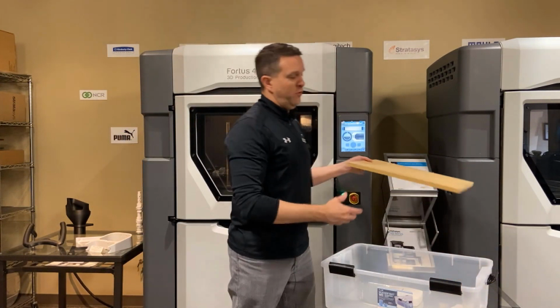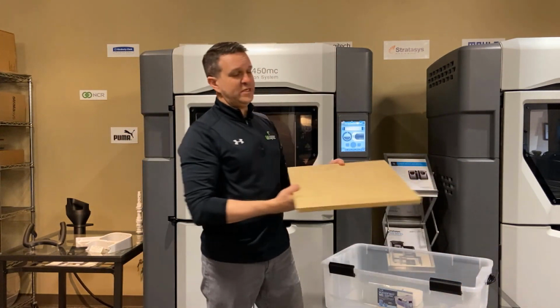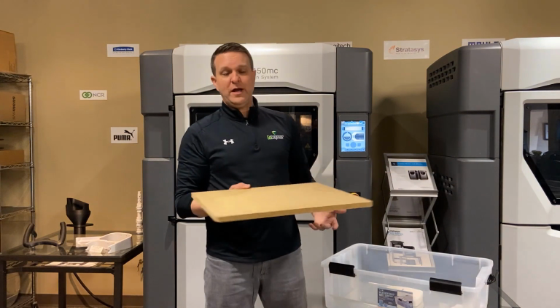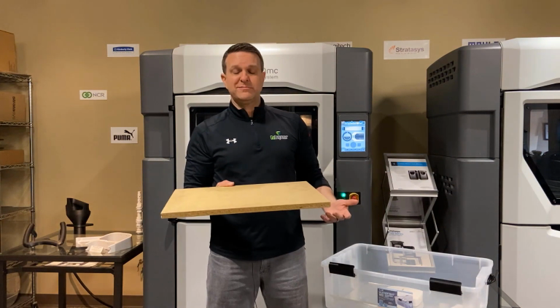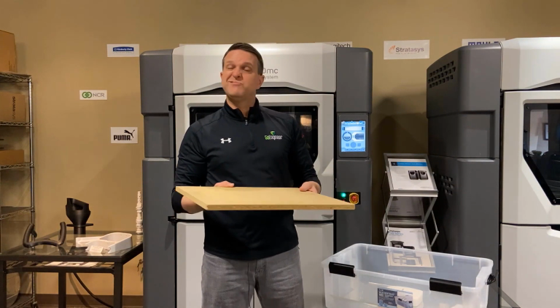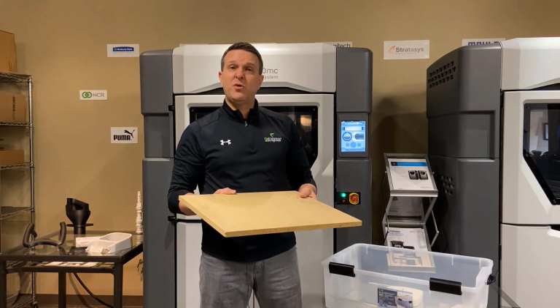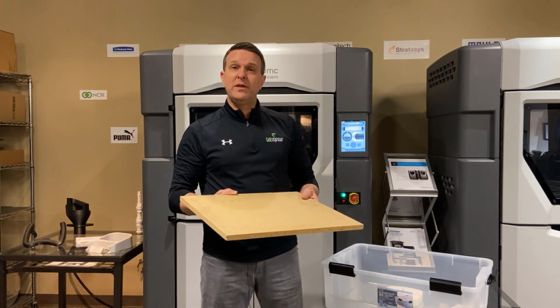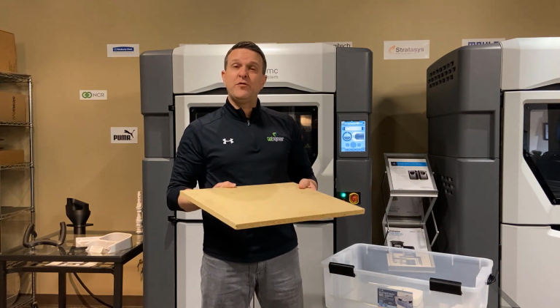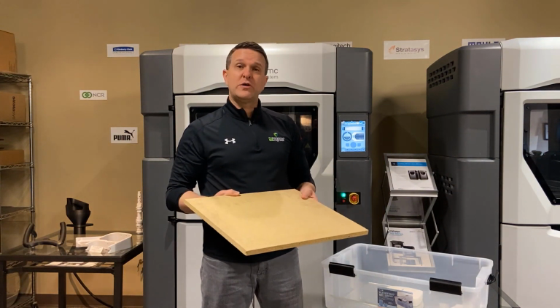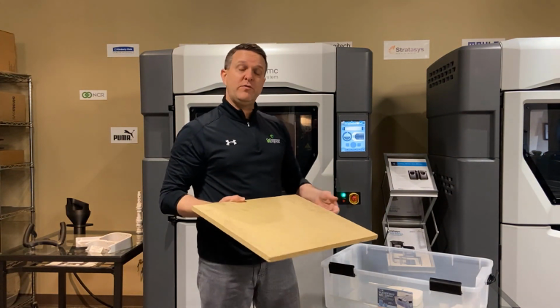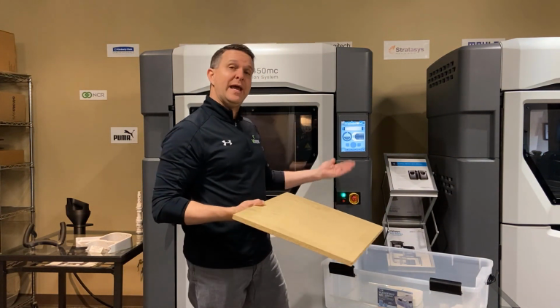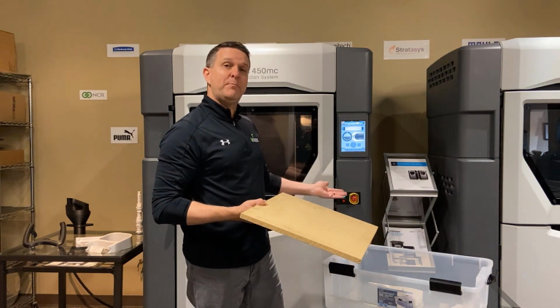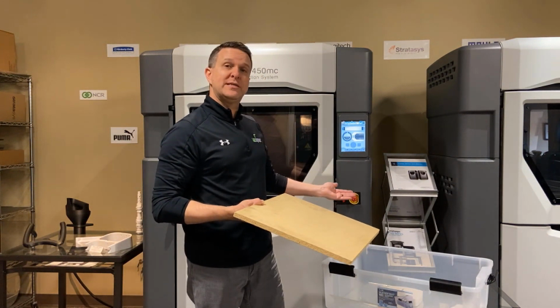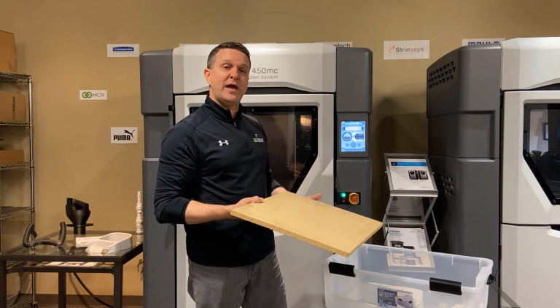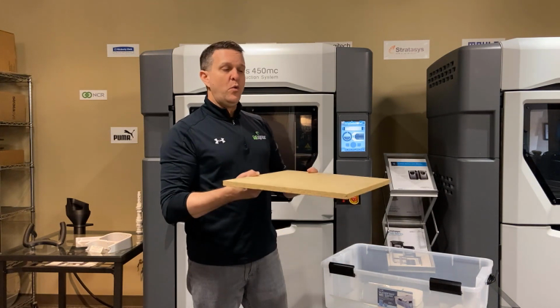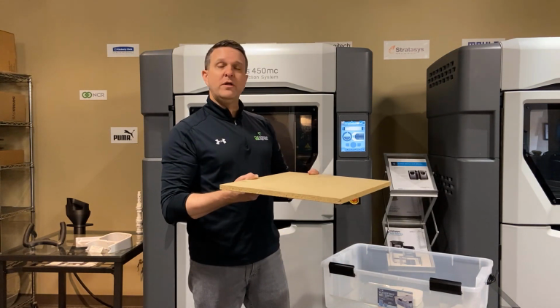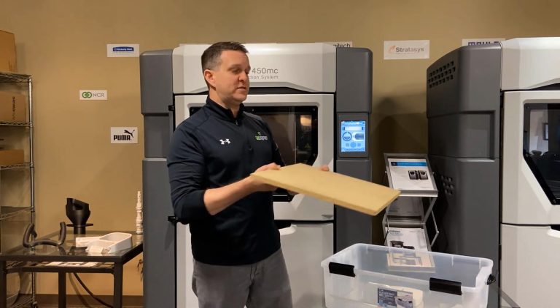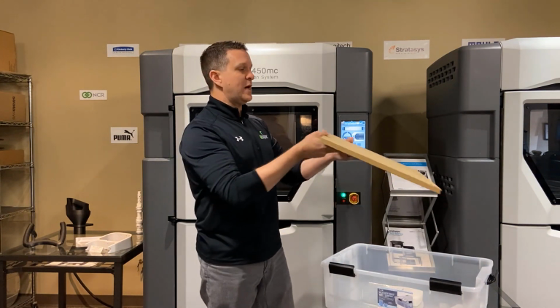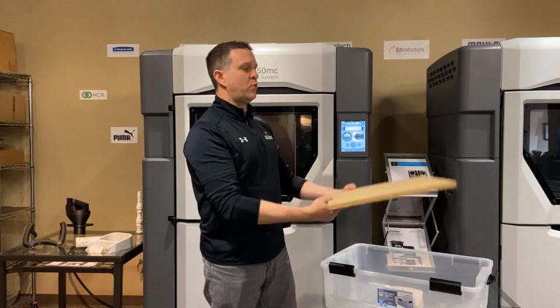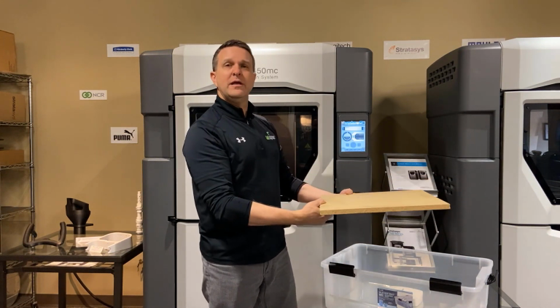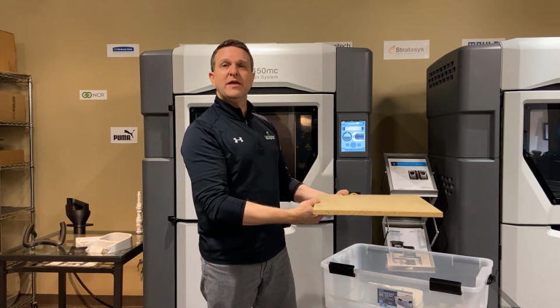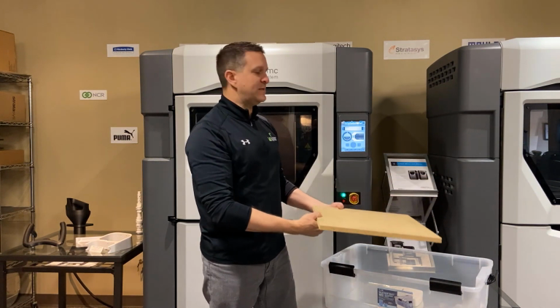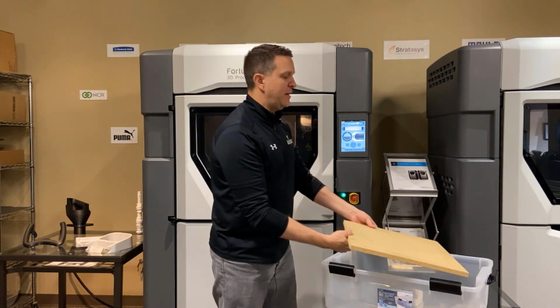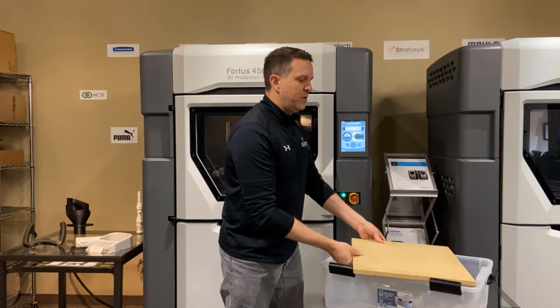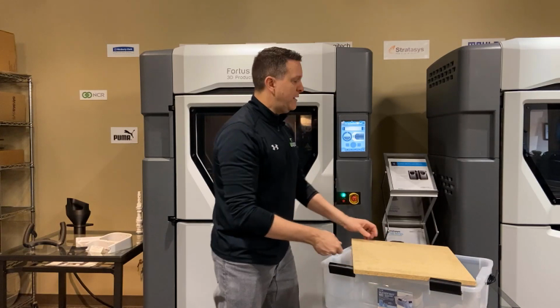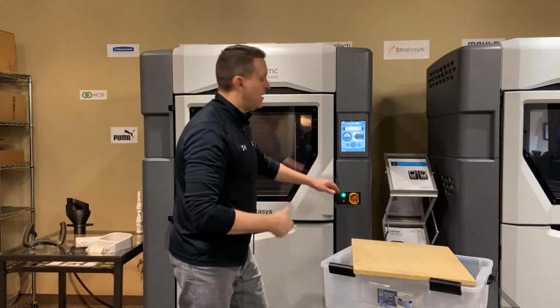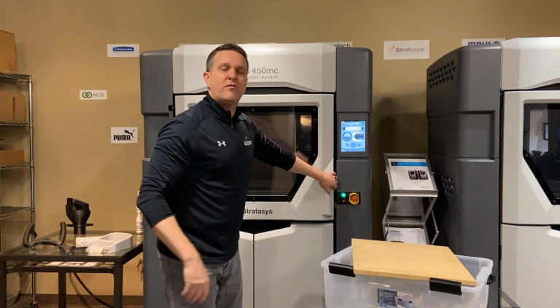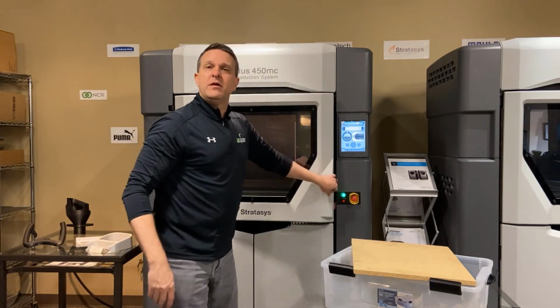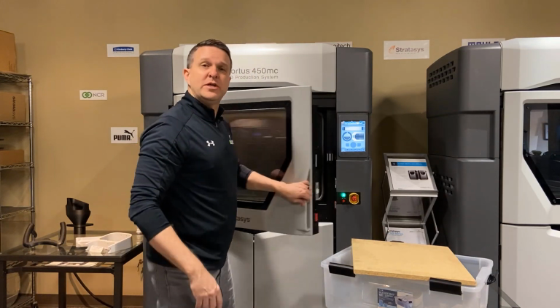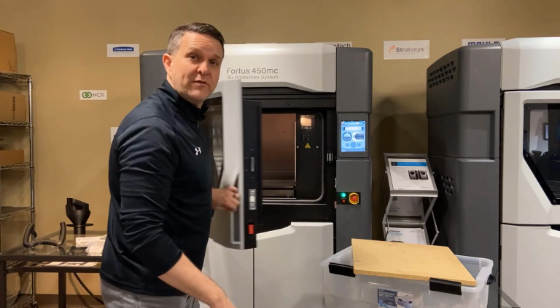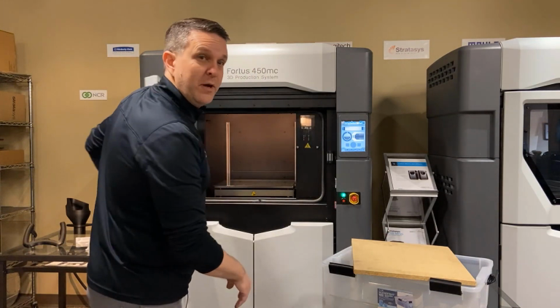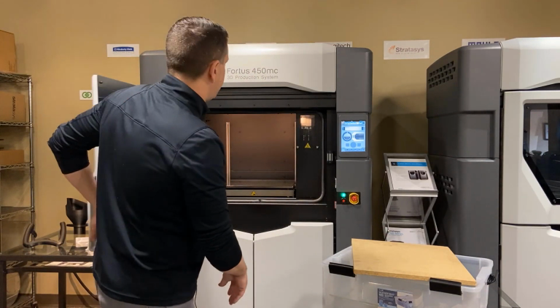Finally, we simply ran out and just cut a board. If it resorts to this, if we can't get that build sheet to lay flat, we will in some cases just drop this board in — it'll lay flat on top of that build tray, and it'll allow for that machine to suck a vacuum on that build sheet.